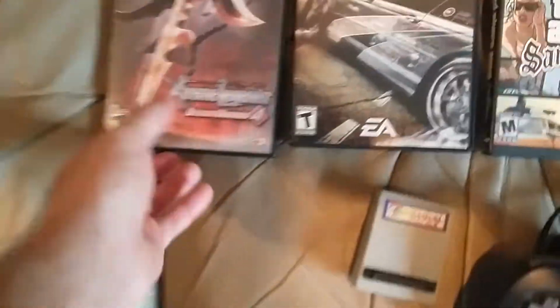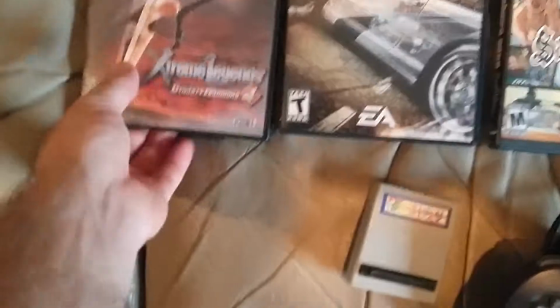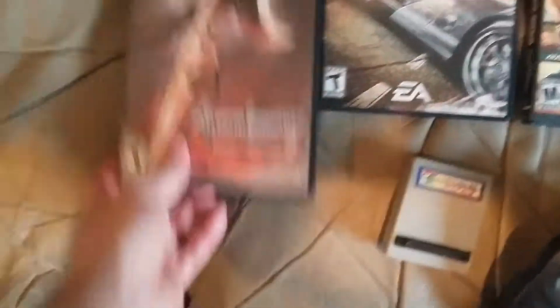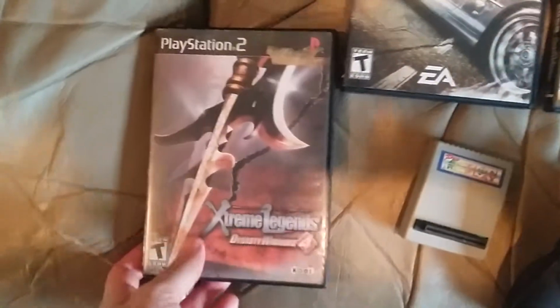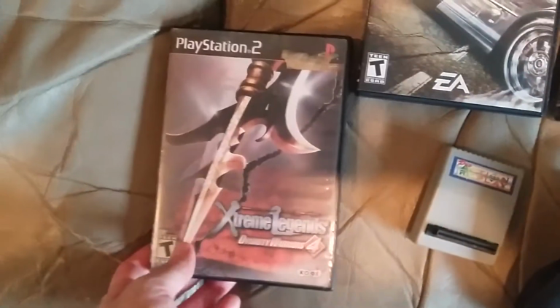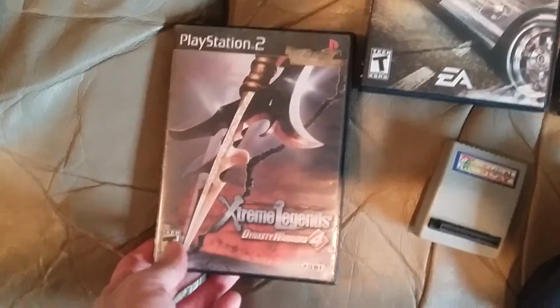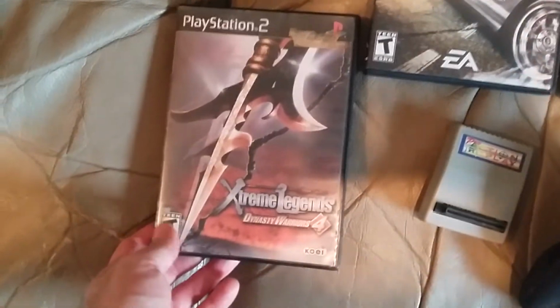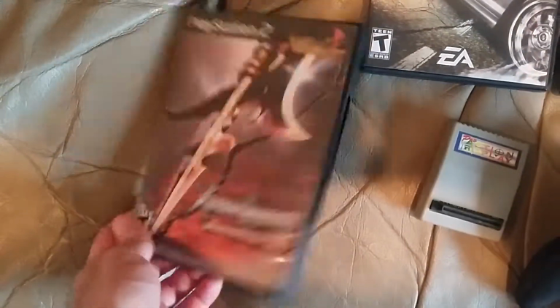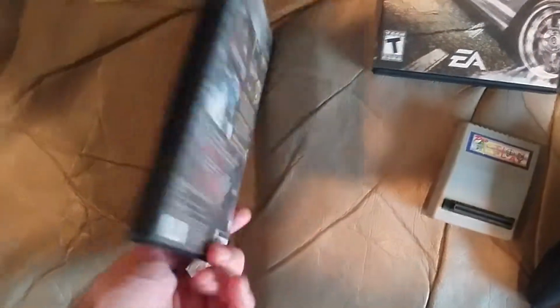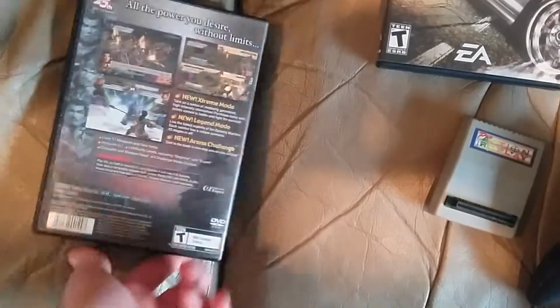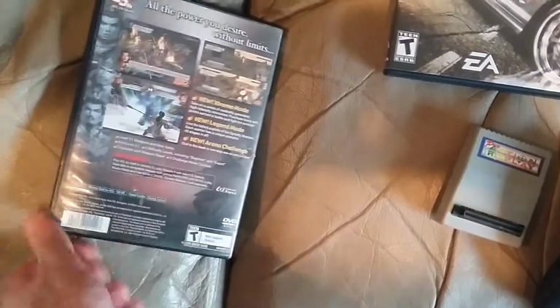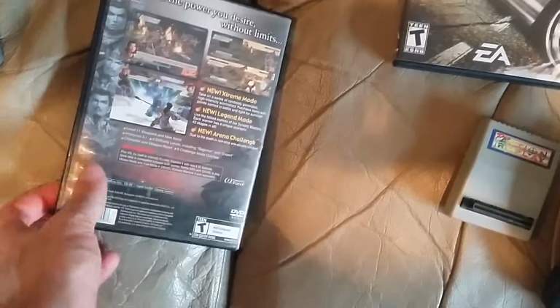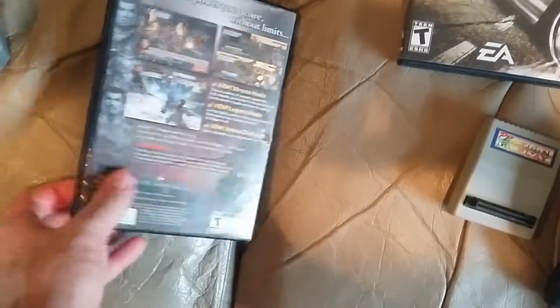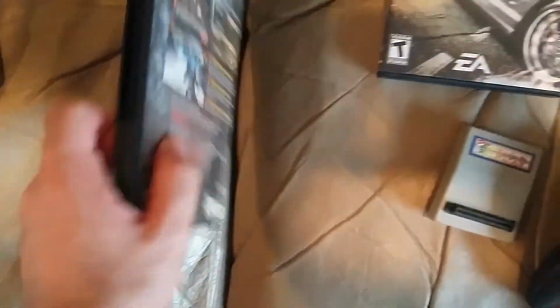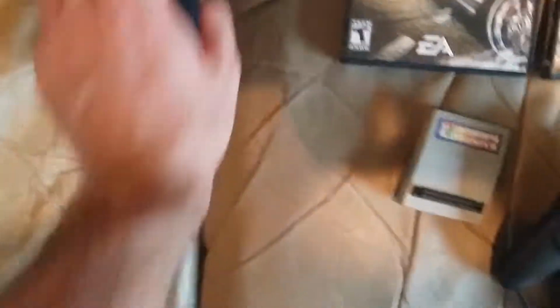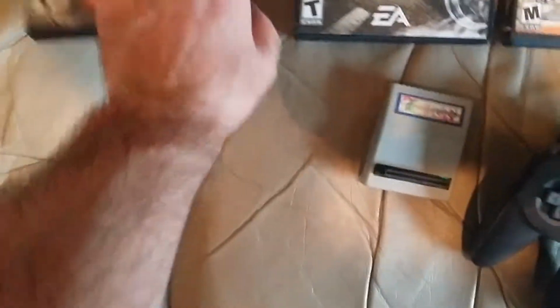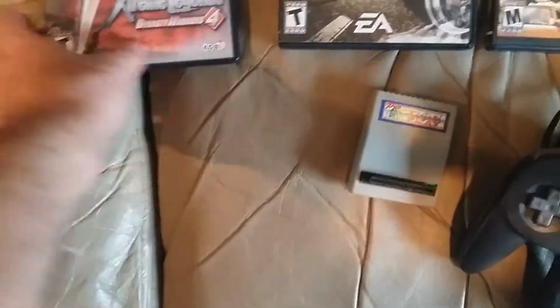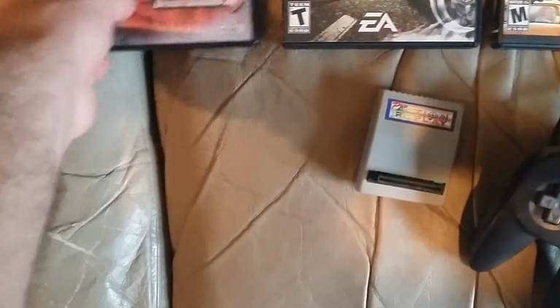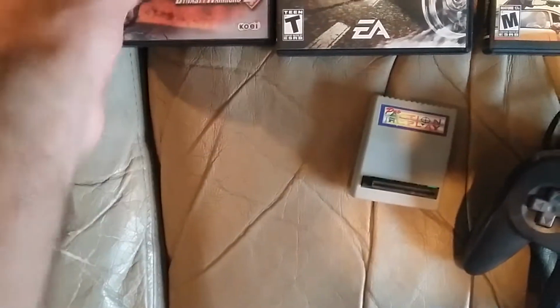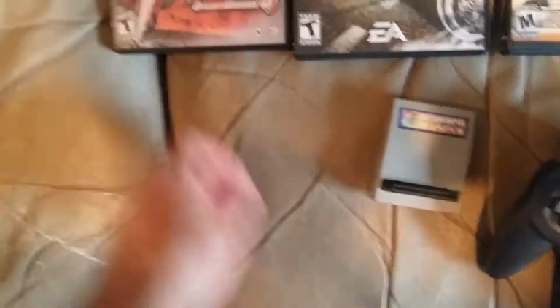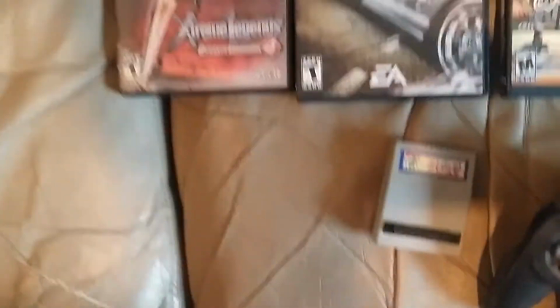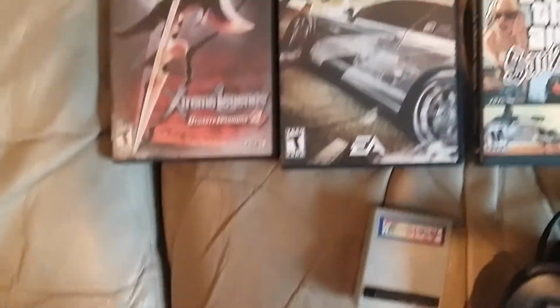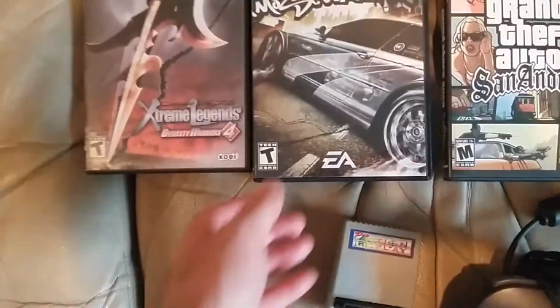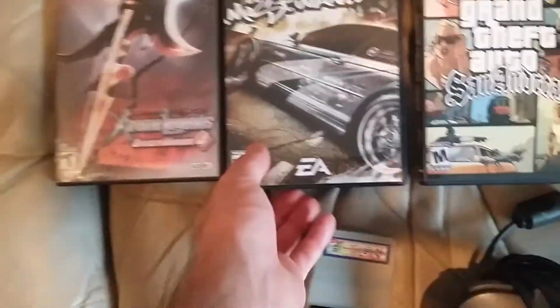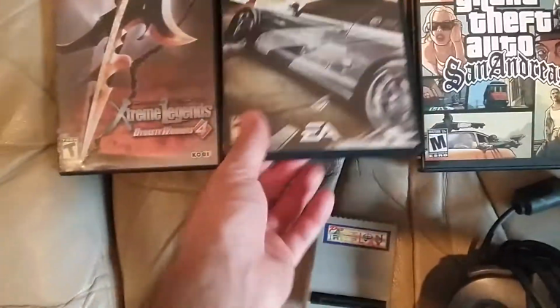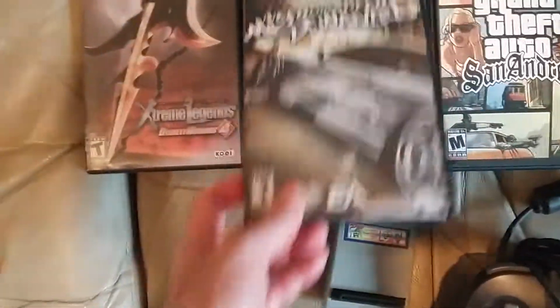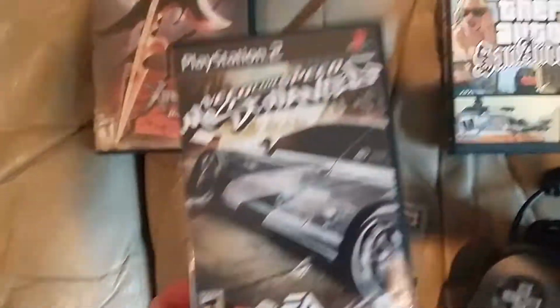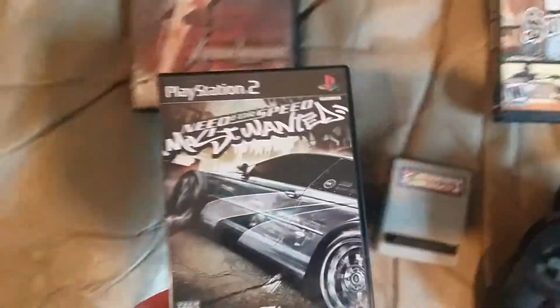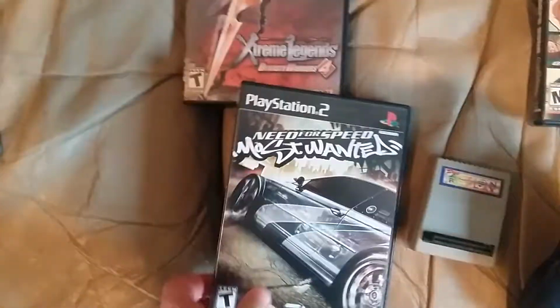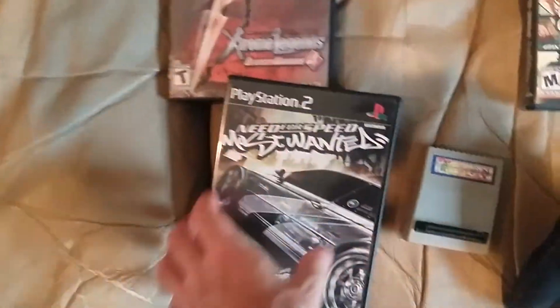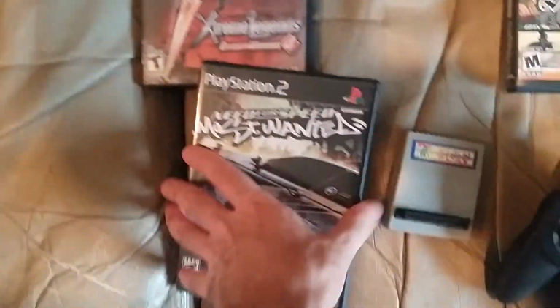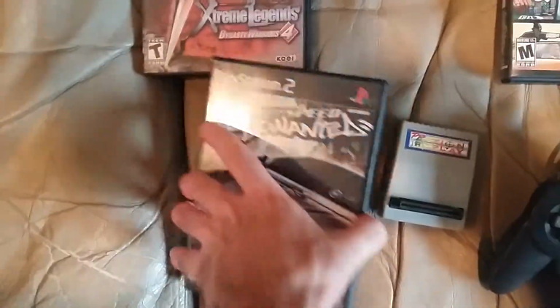So, a $2 copy of Dynasty Warriors 4. Add that to the growing Dynasty Warriors collection.